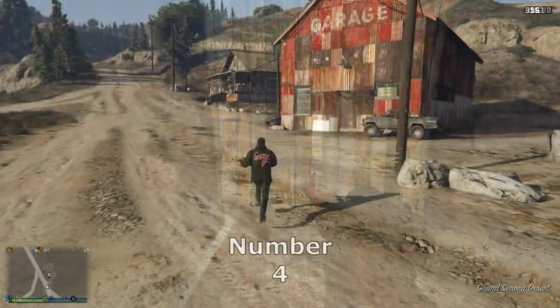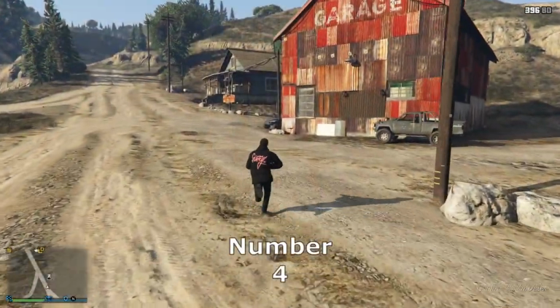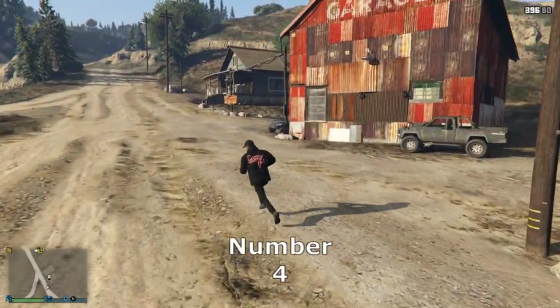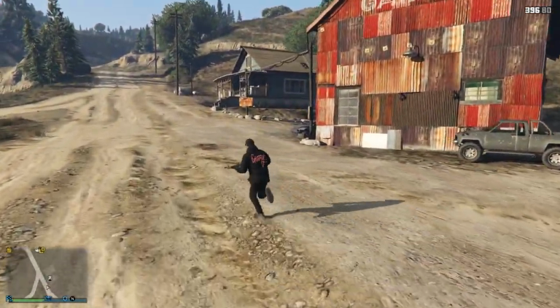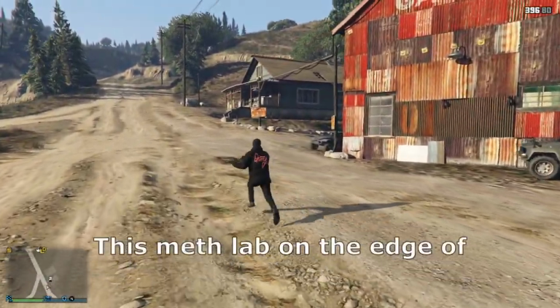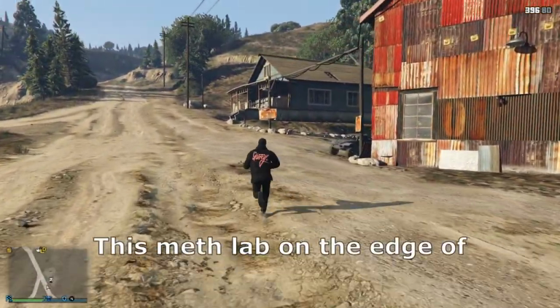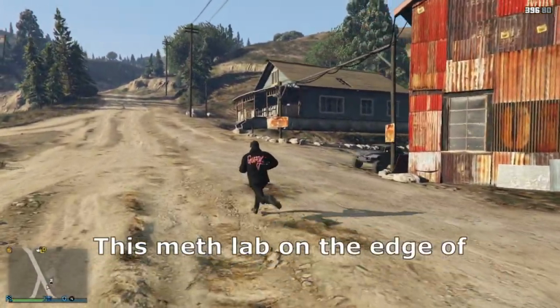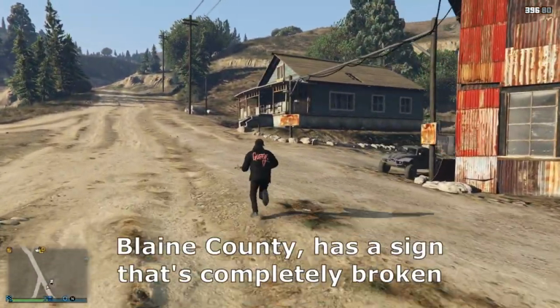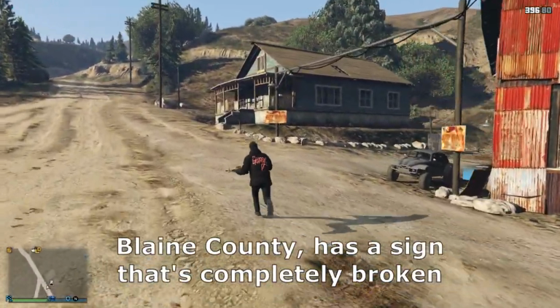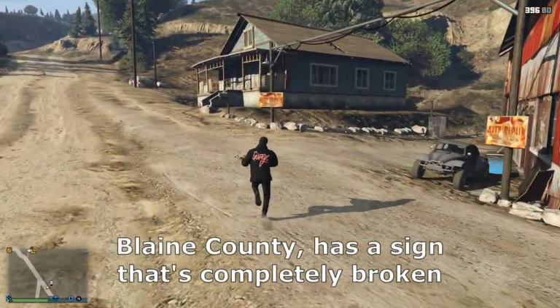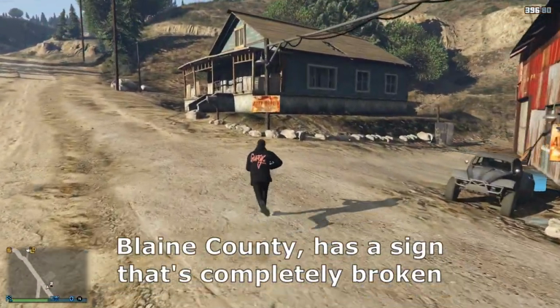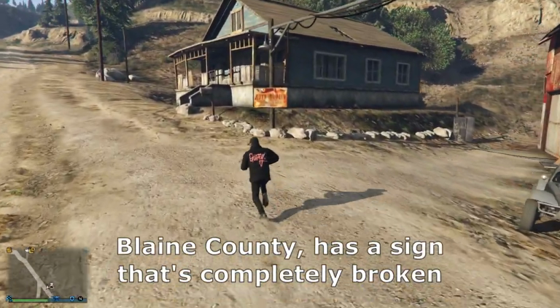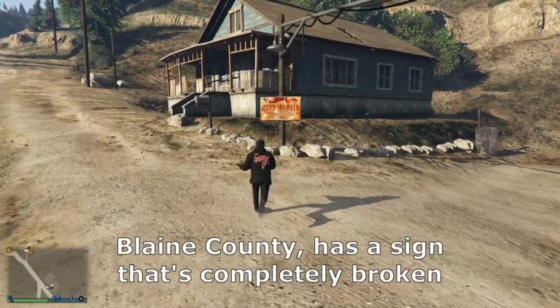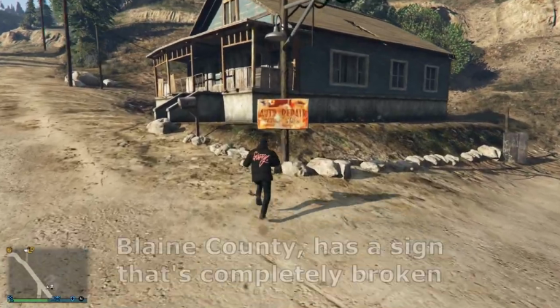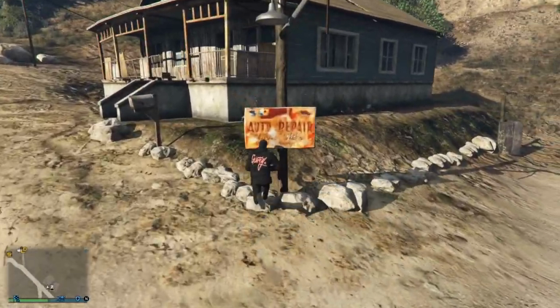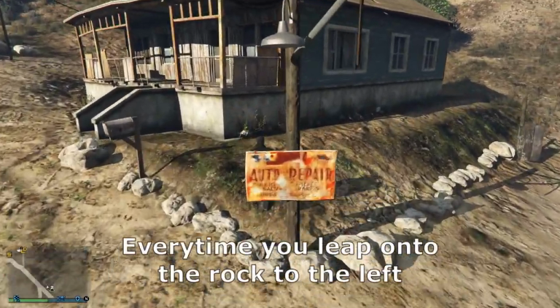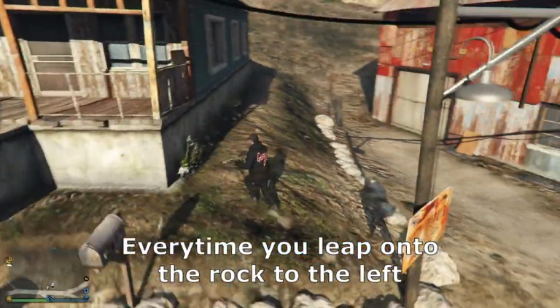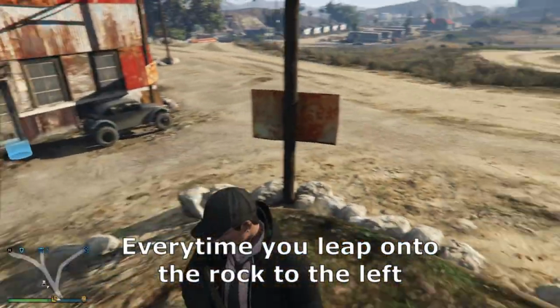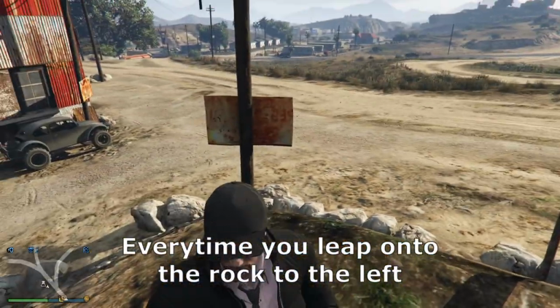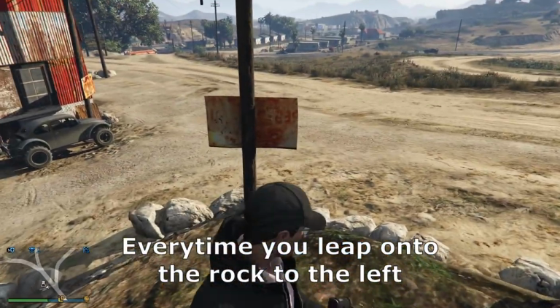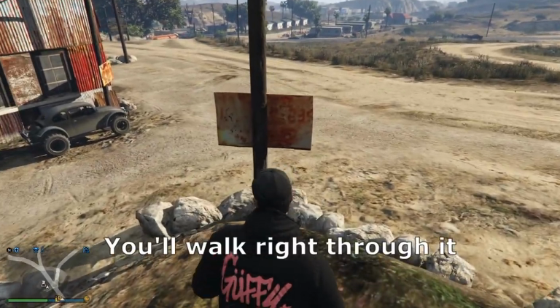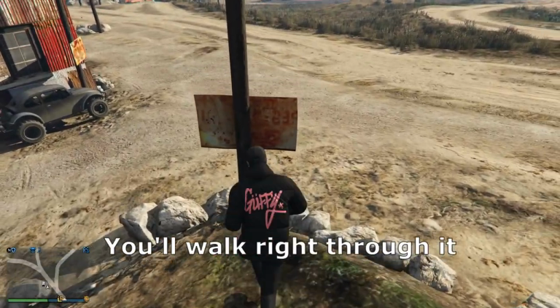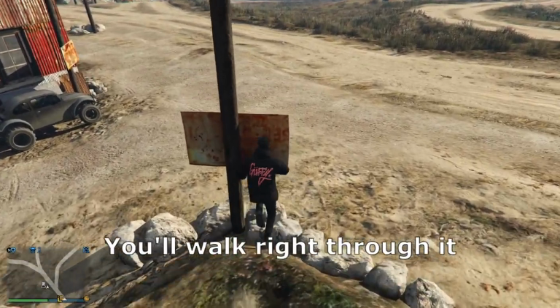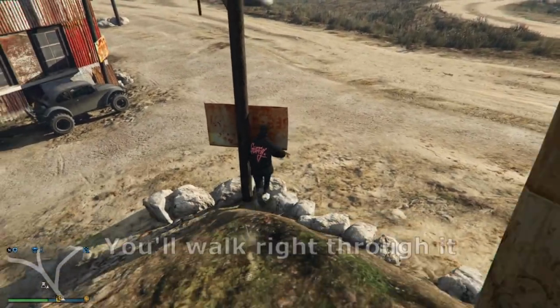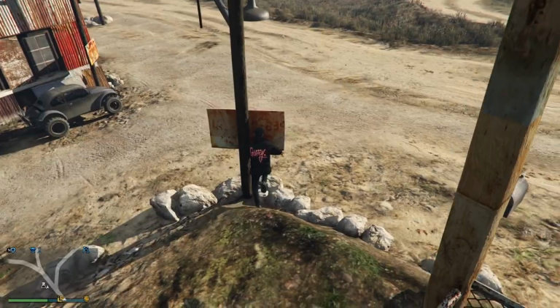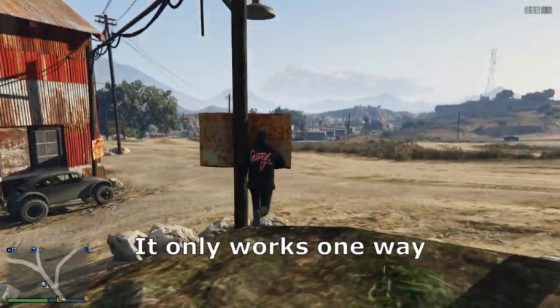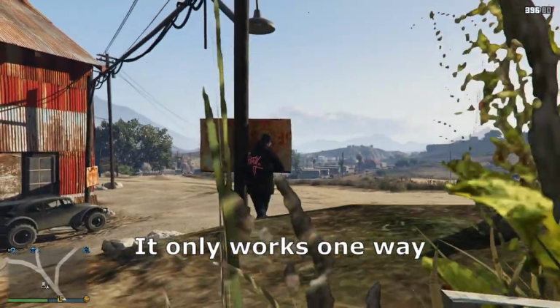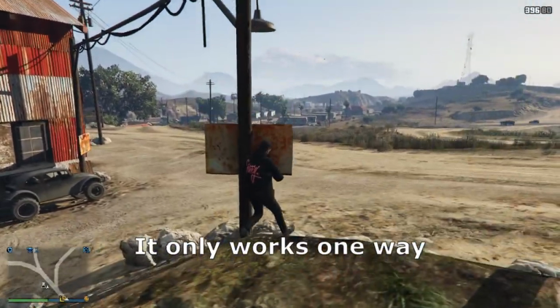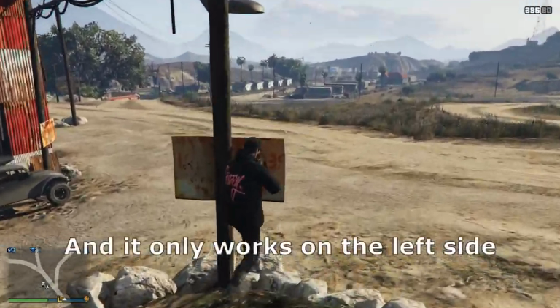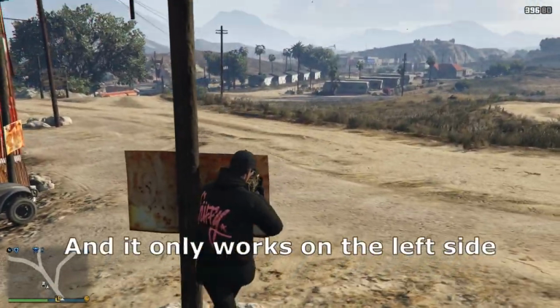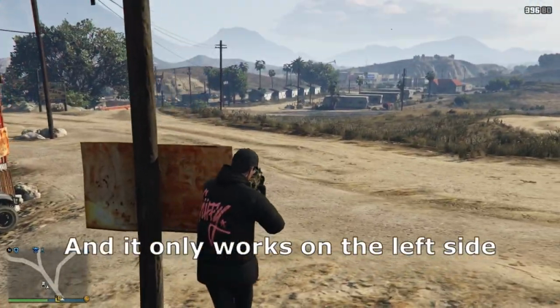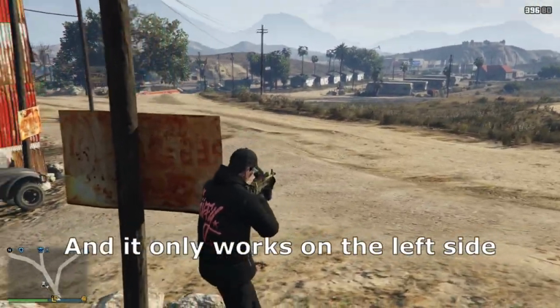Number 4. This meth lab on the edge of Blaine County has a sign that's completely broken. Every time you leap onto the rock to the left, you'll walk right through it. It only works one way, and it only works on the left side.